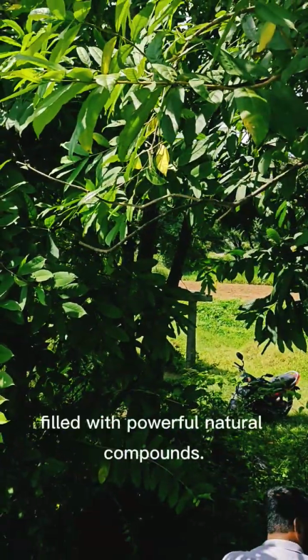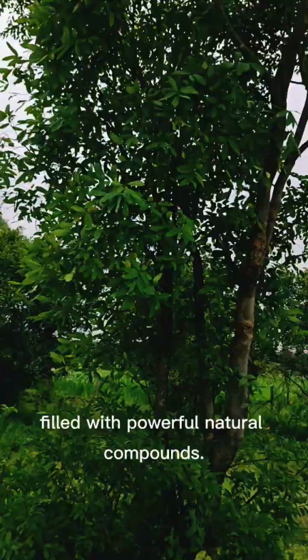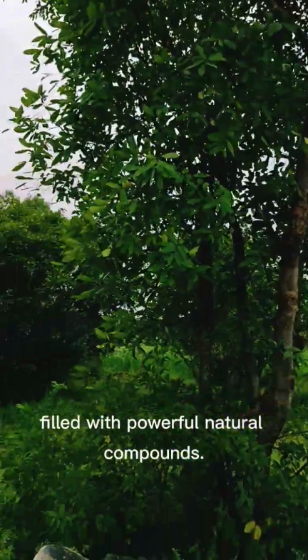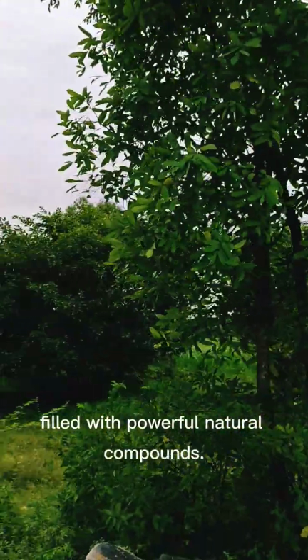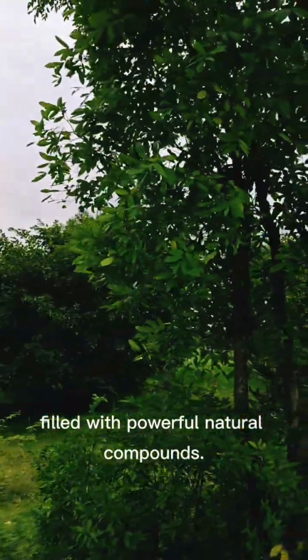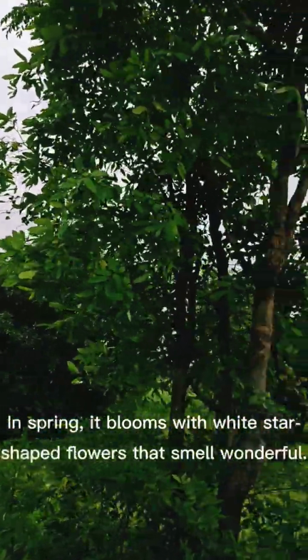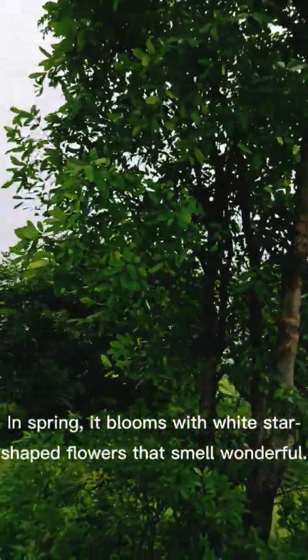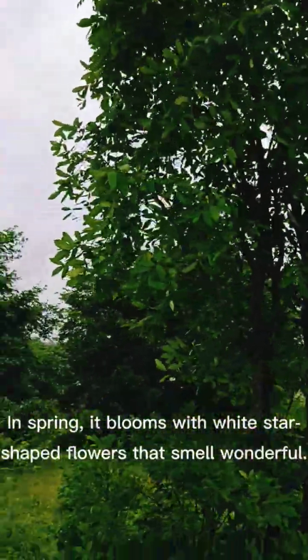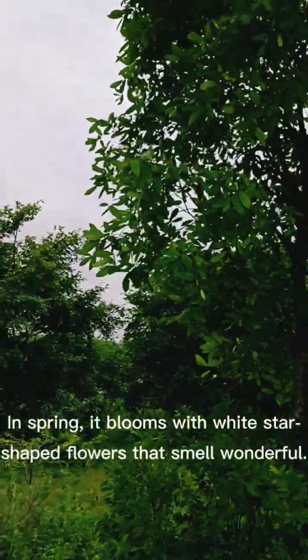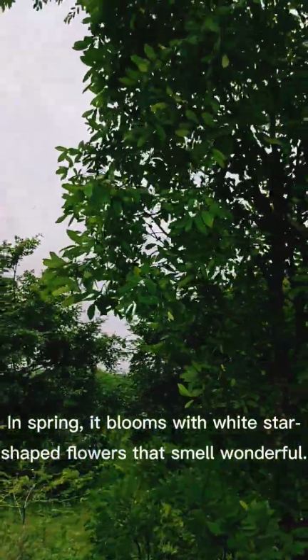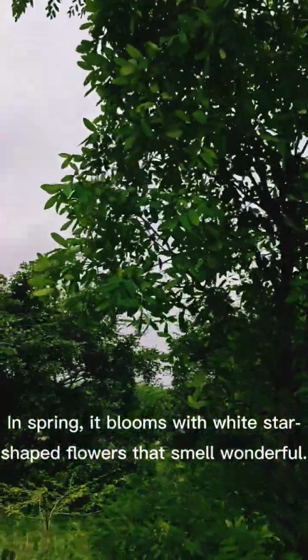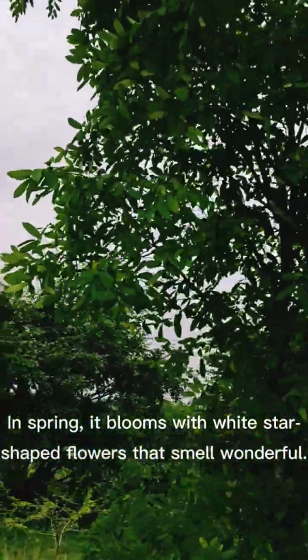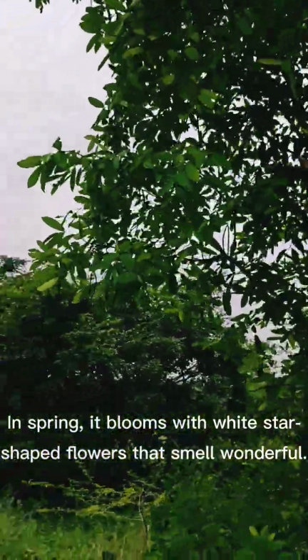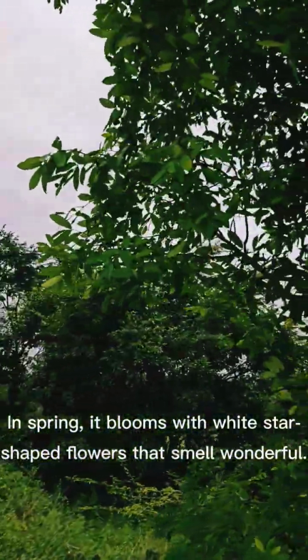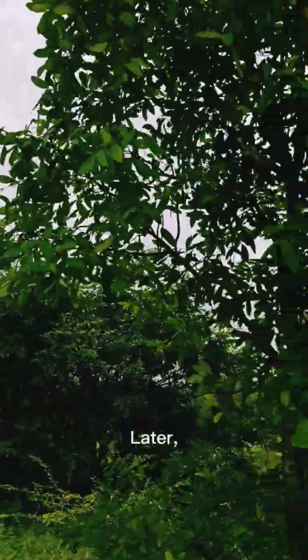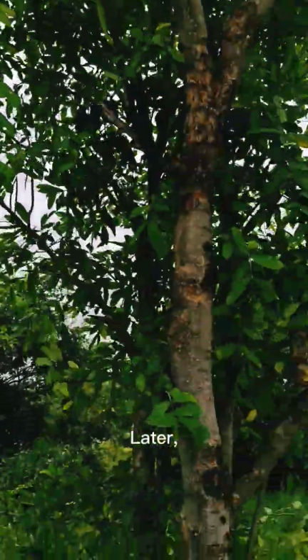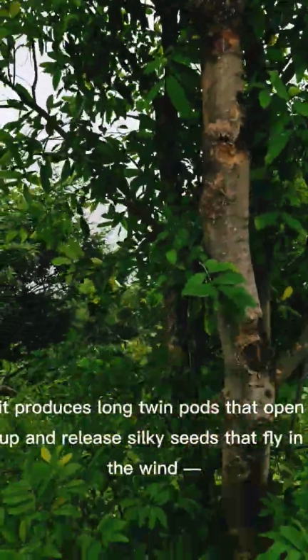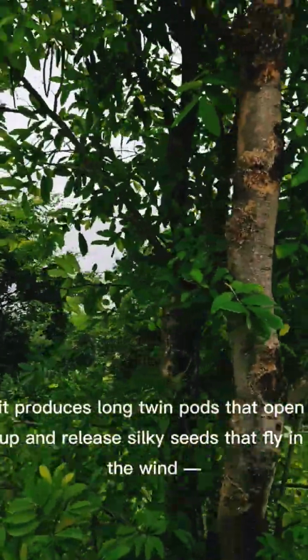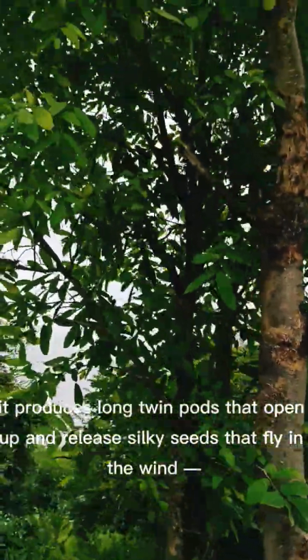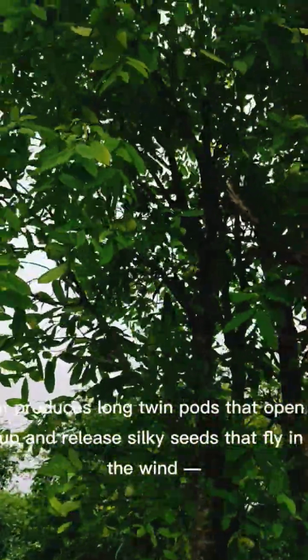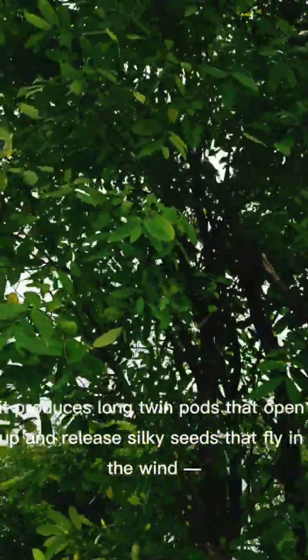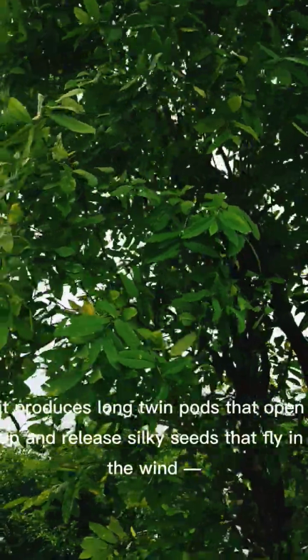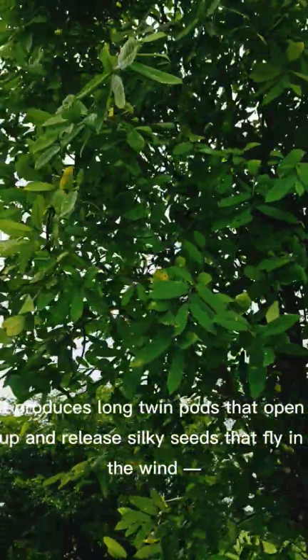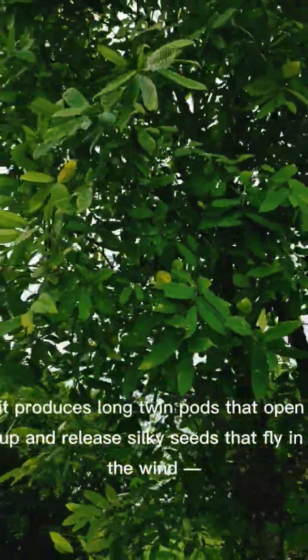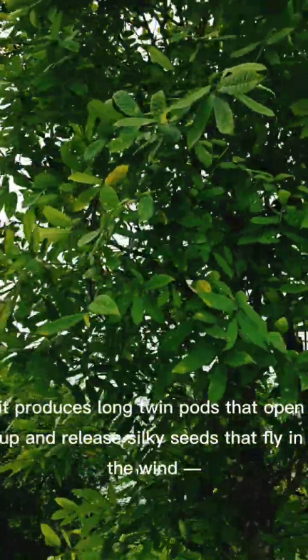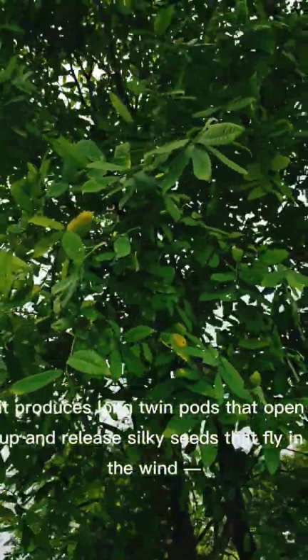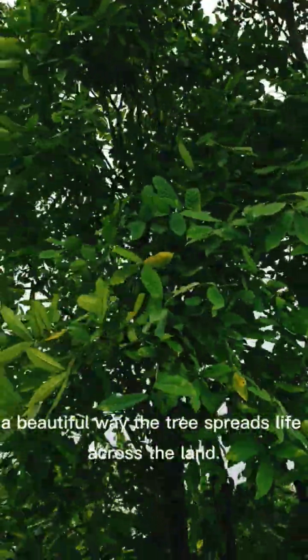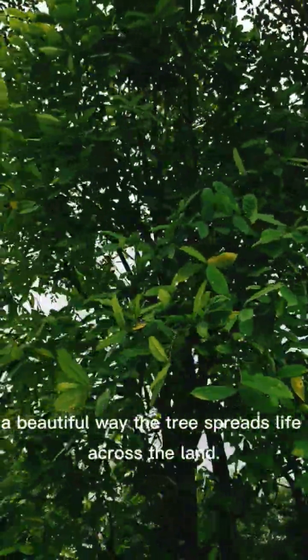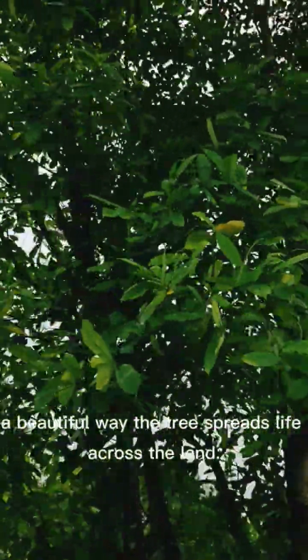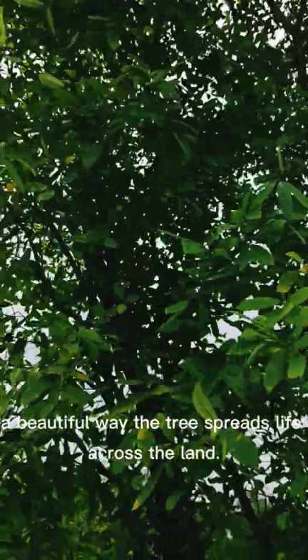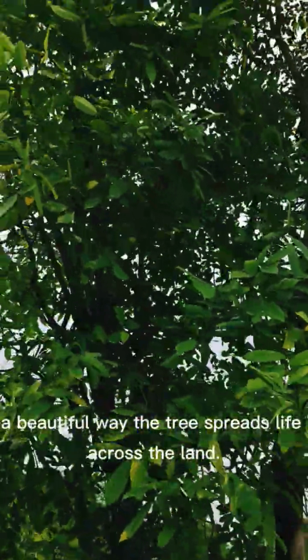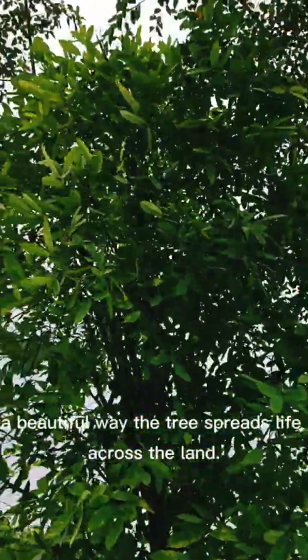Filled with powerful natural compounds, in spring it blooms with white star-shaped flowers that smell wonderful. Later, it produces long twin pods that open up and release silky seeds that fly in the wind — a beautiful way the tree spreads life across the land.